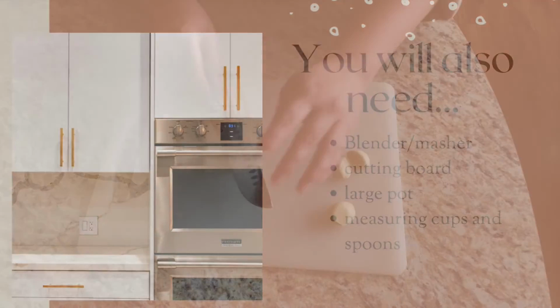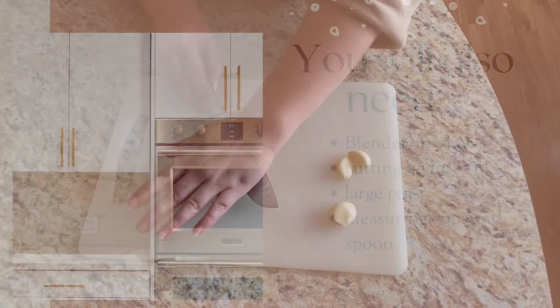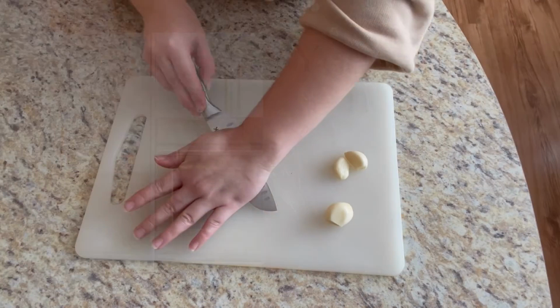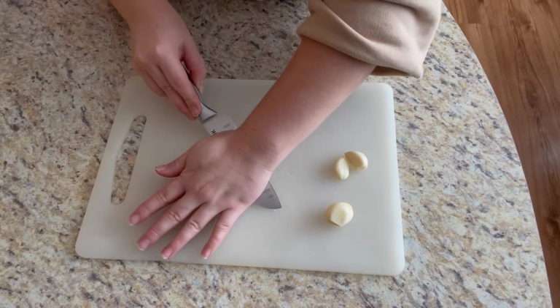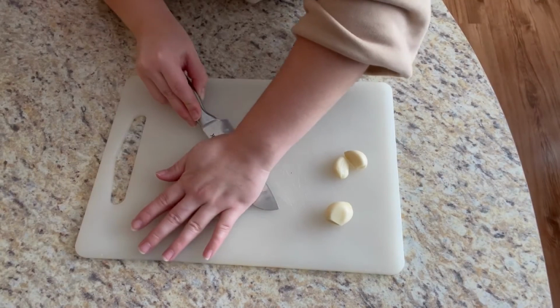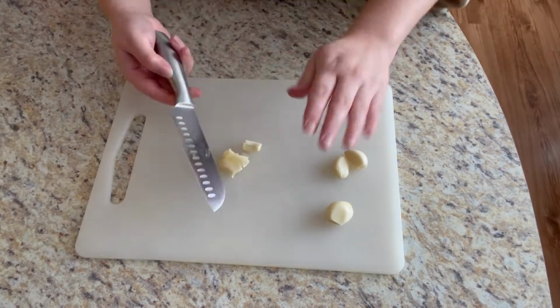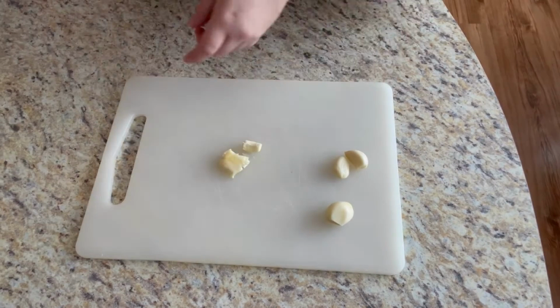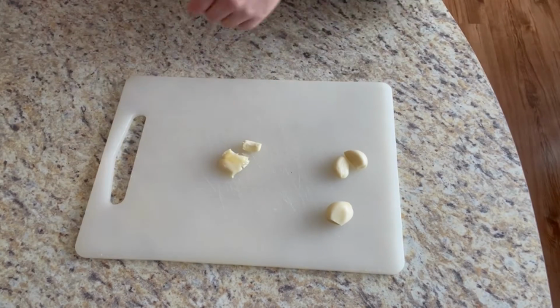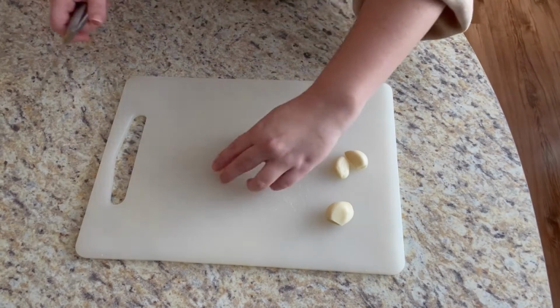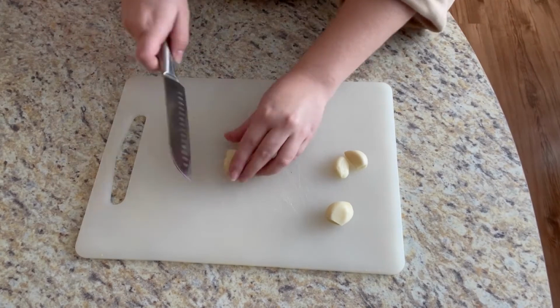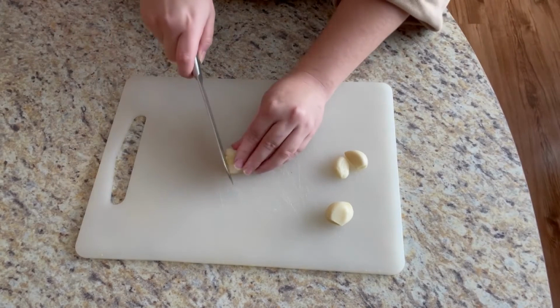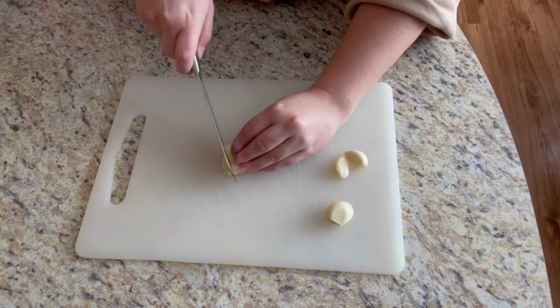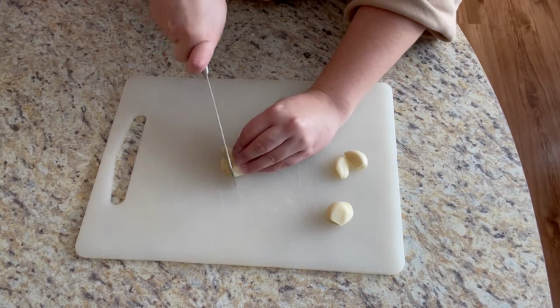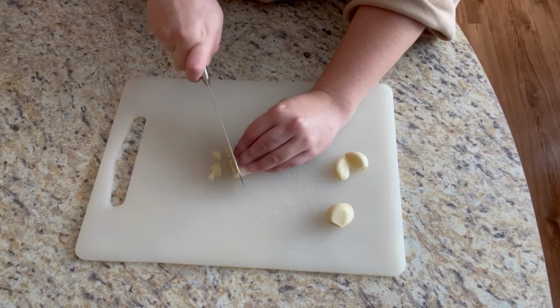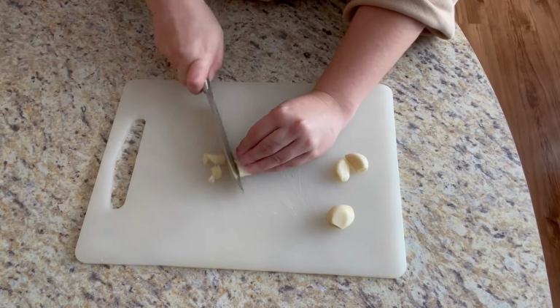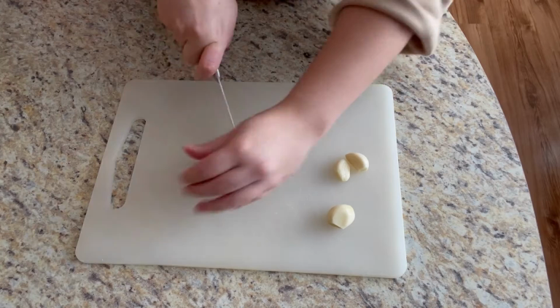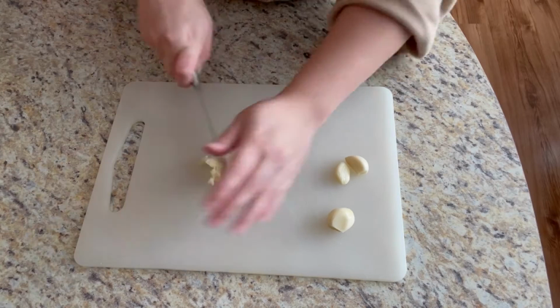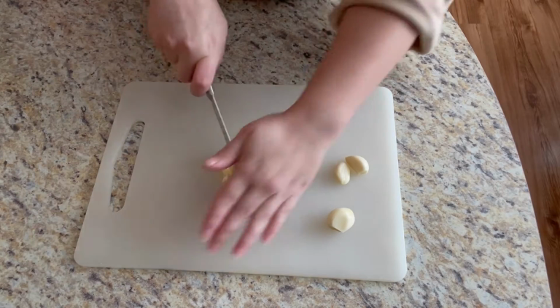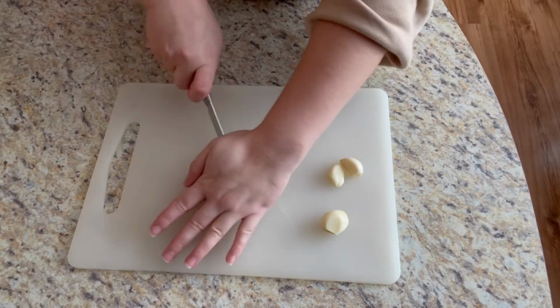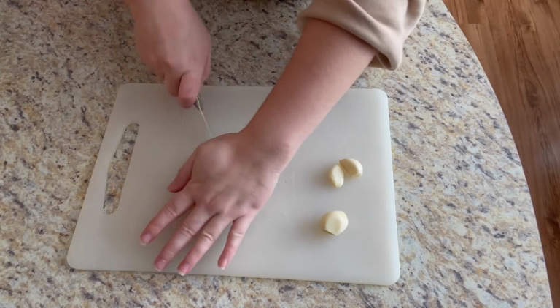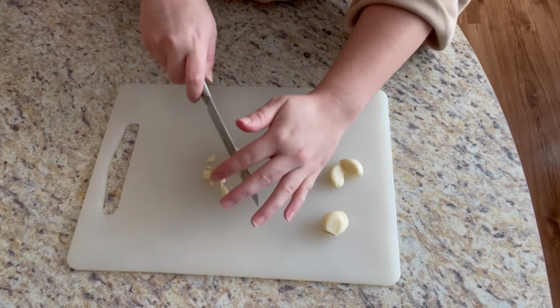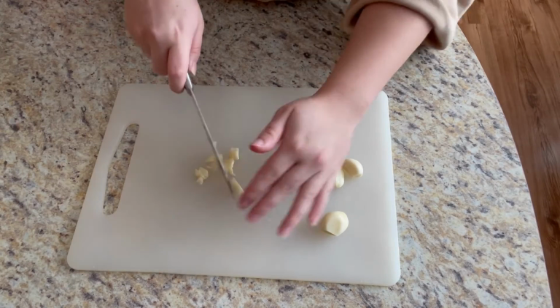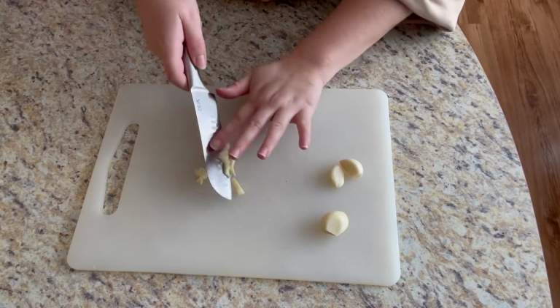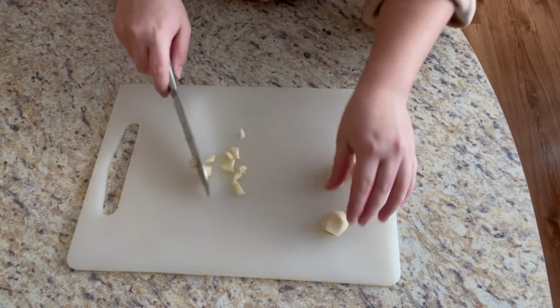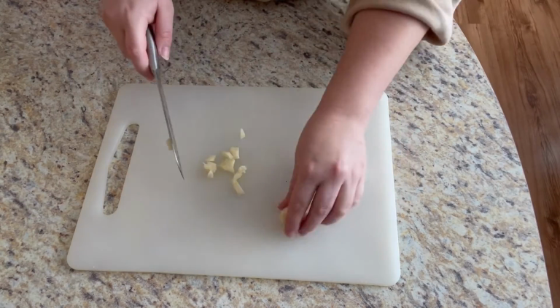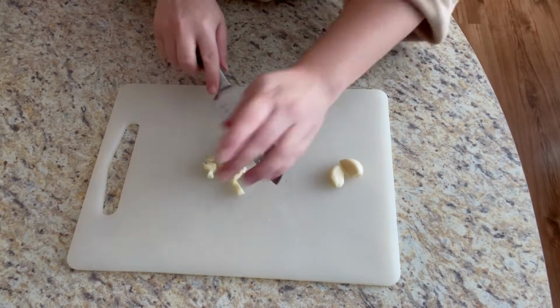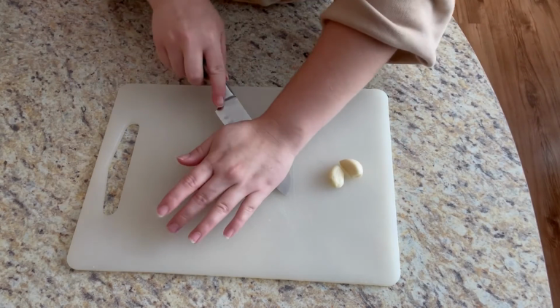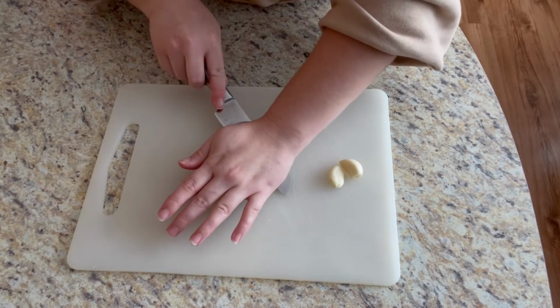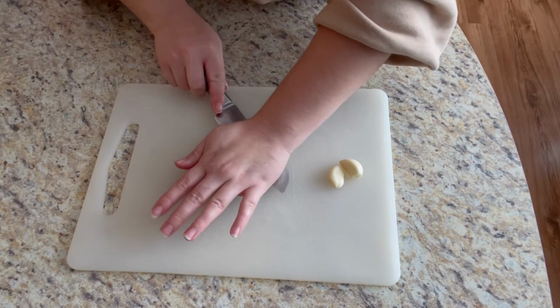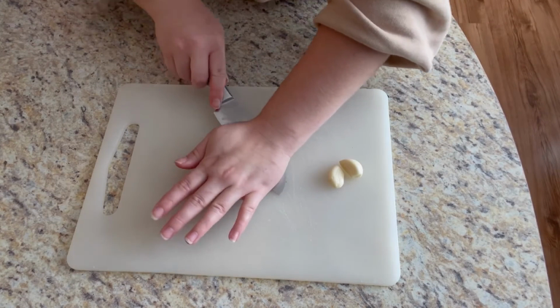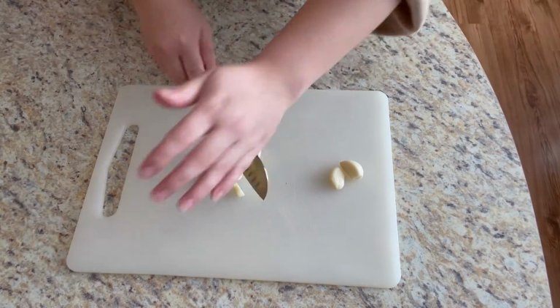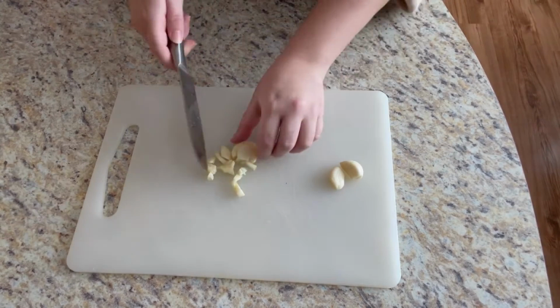To start off I am going to chop up my garlic very finely. You can use minced garlic as well — if using minced garlic you will need about one tablespoon.